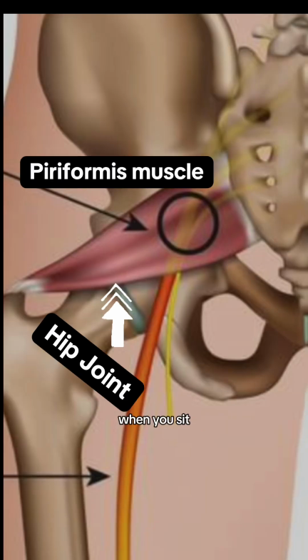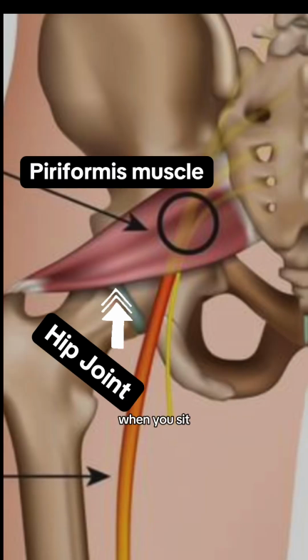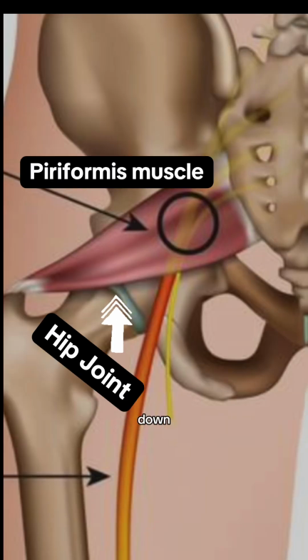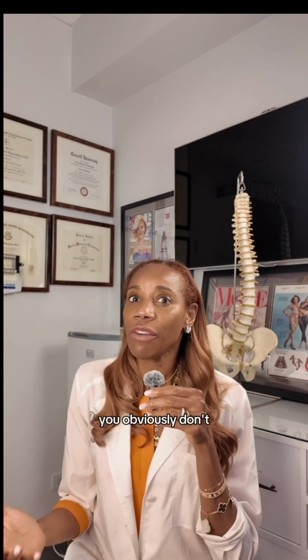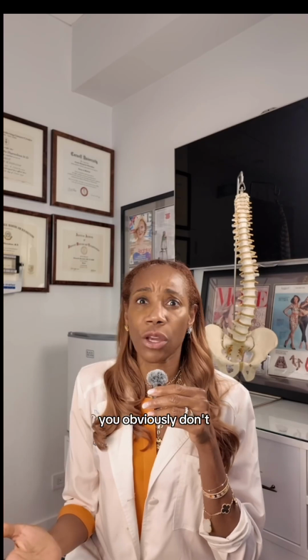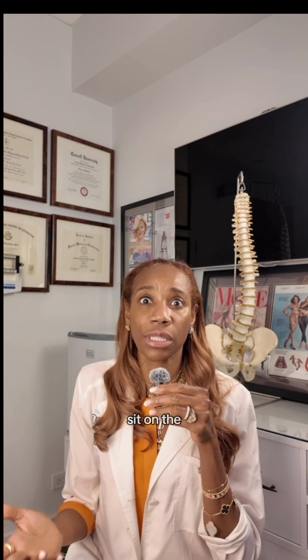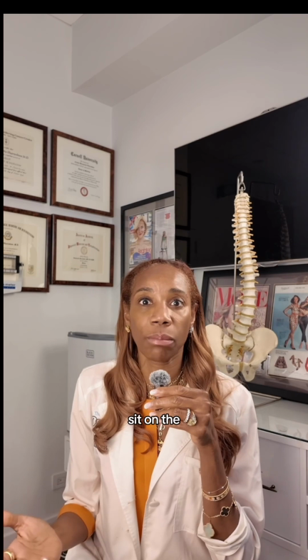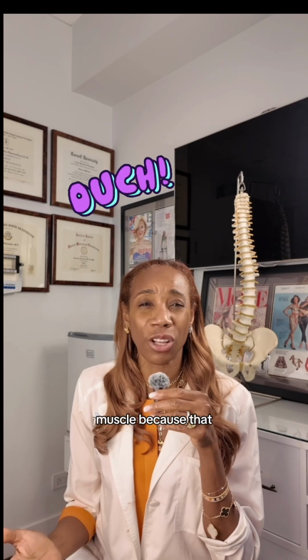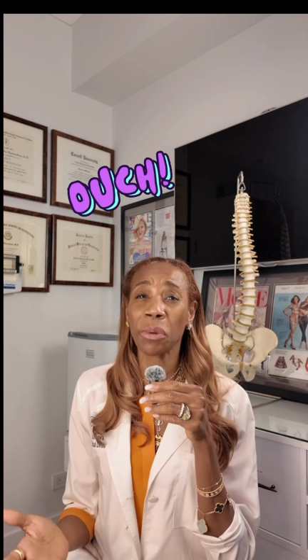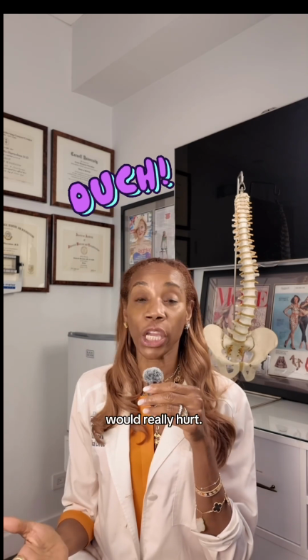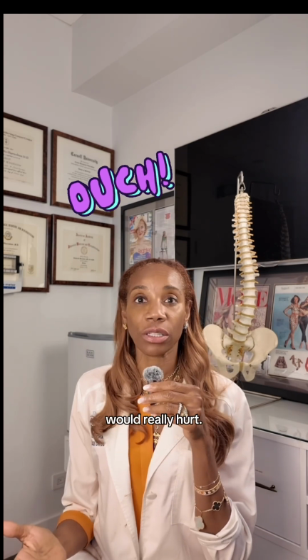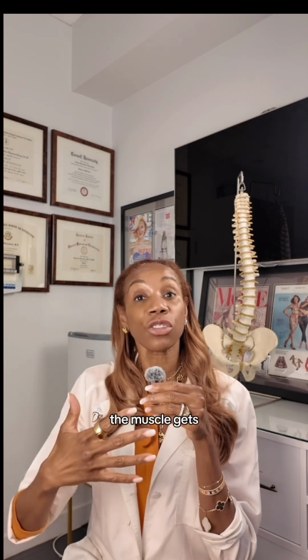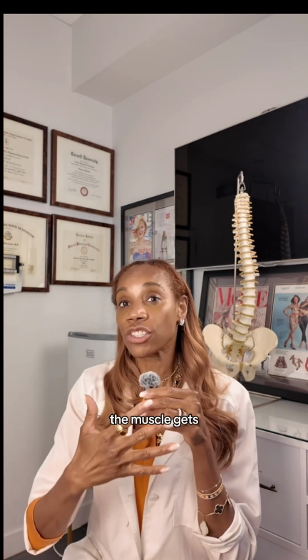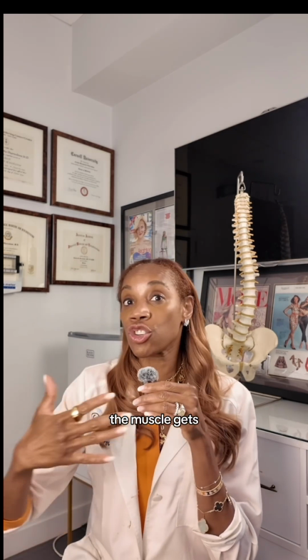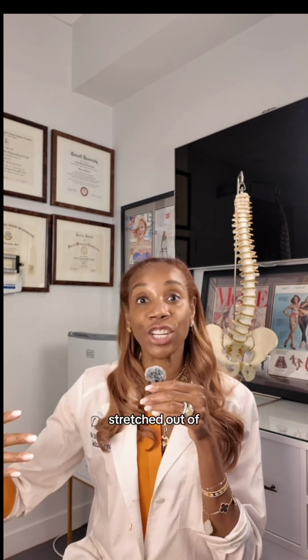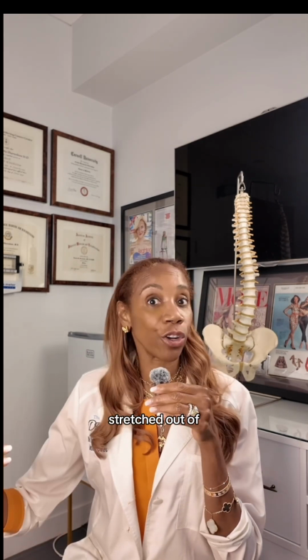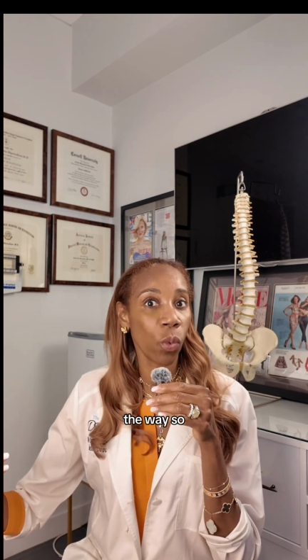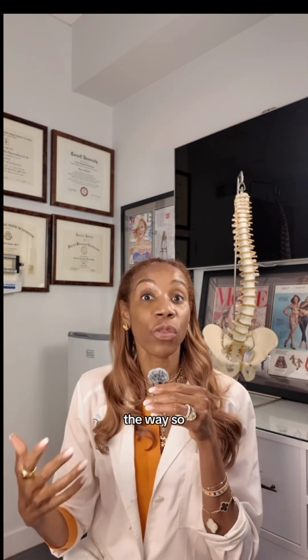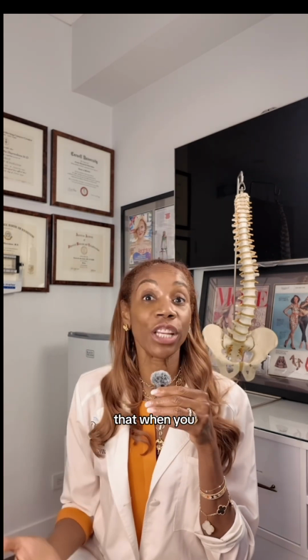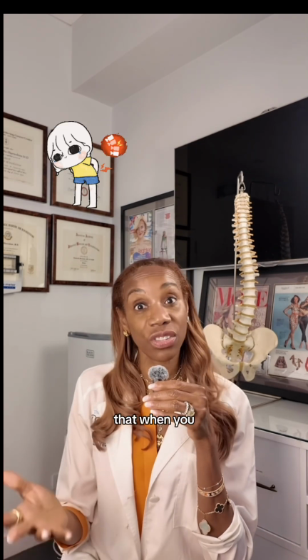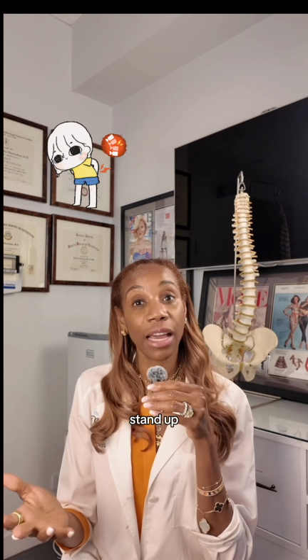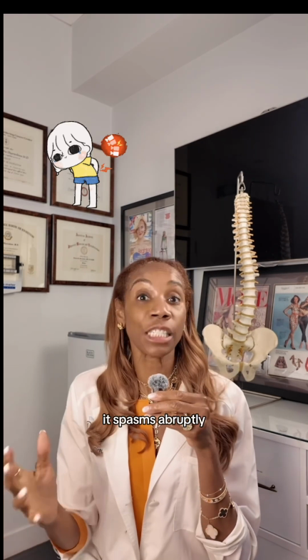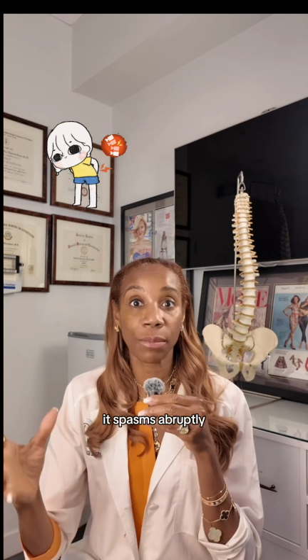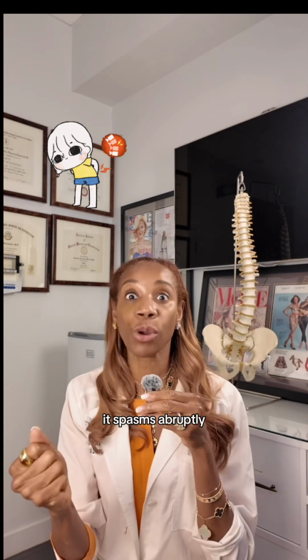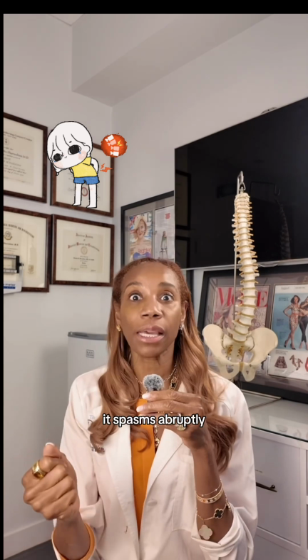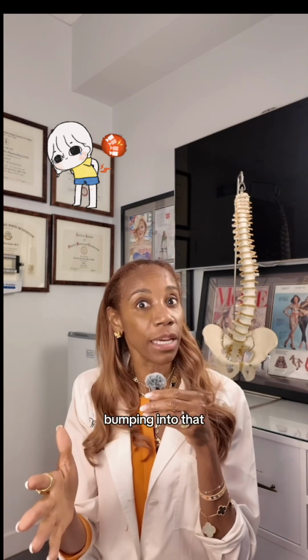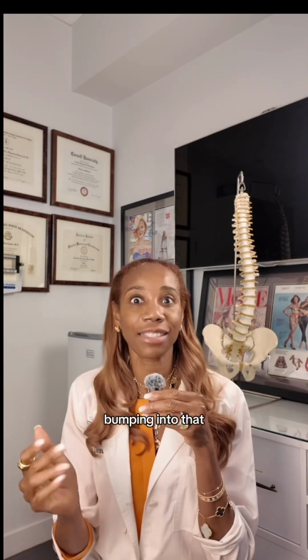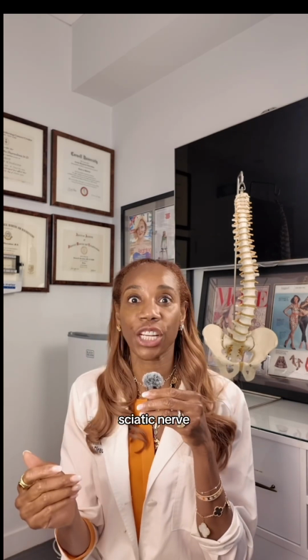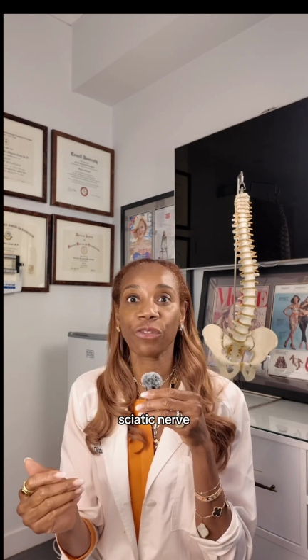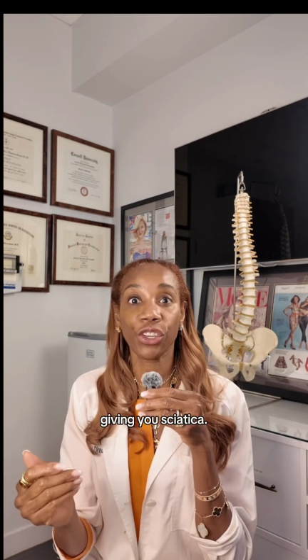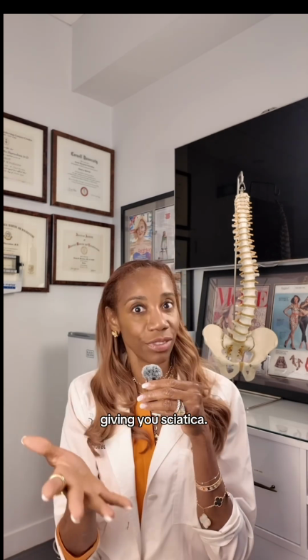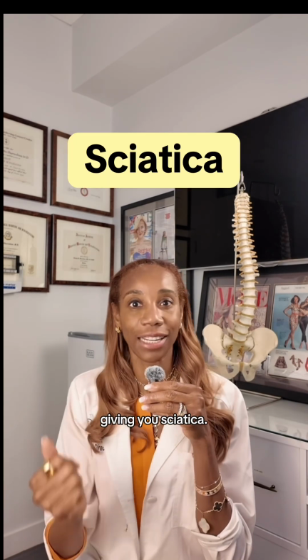When you sit down, you obviously don't sit on the muscle because that would really hurt. The muscle gets stretched out of the way, so that when you stand up, it spasms abruptly, bumping into that sciatic nerve, giving you sciatica.